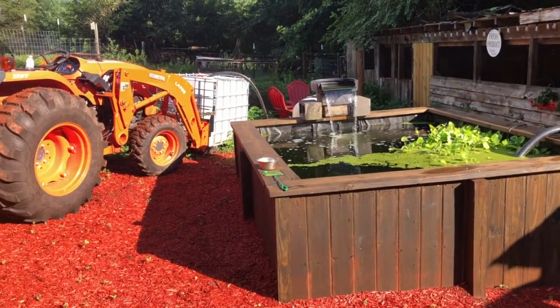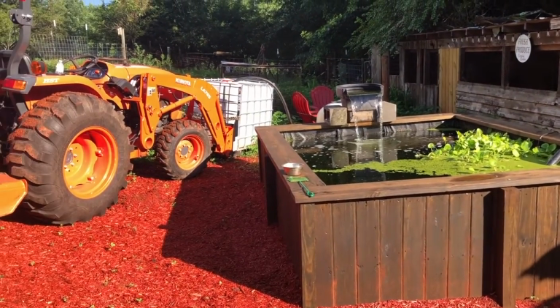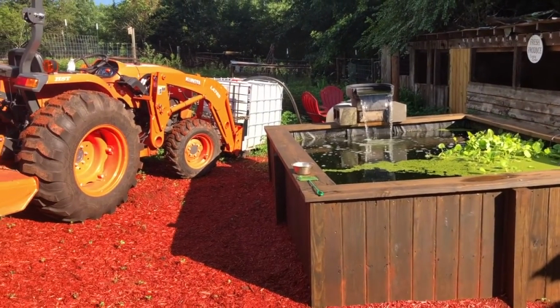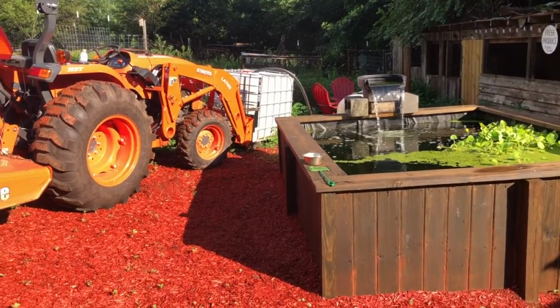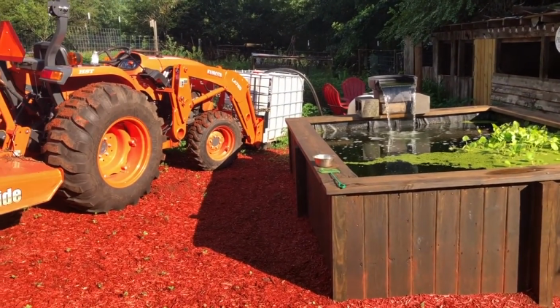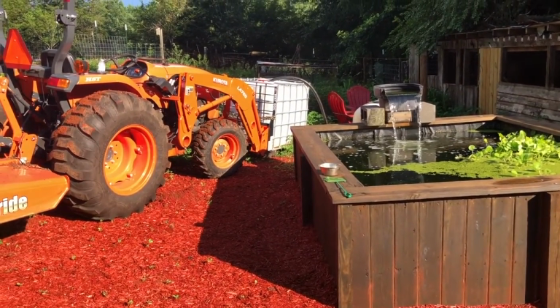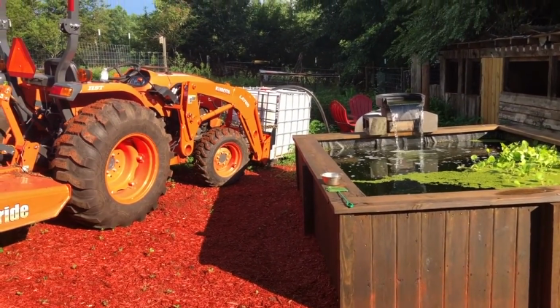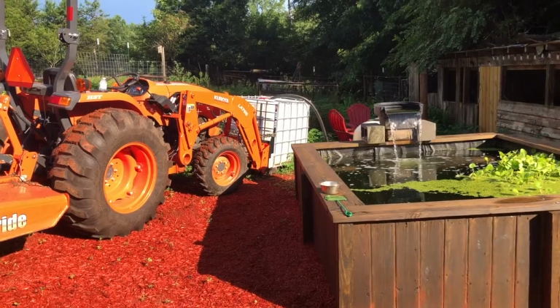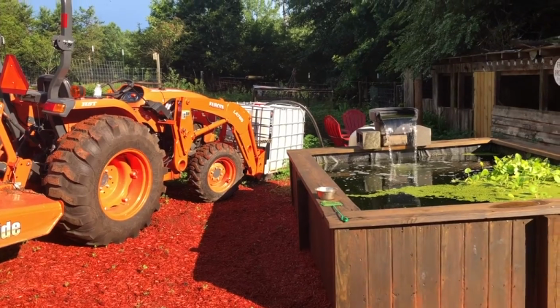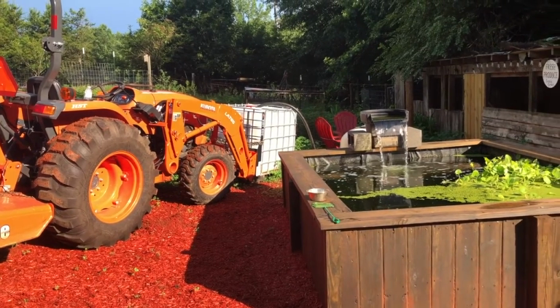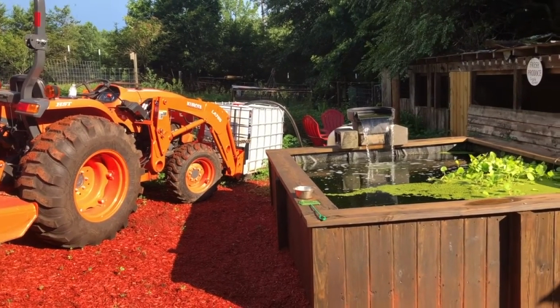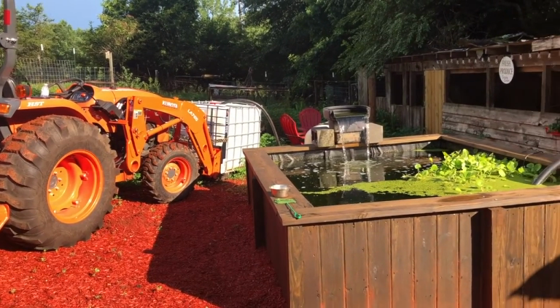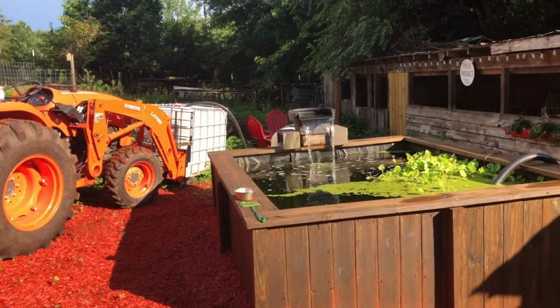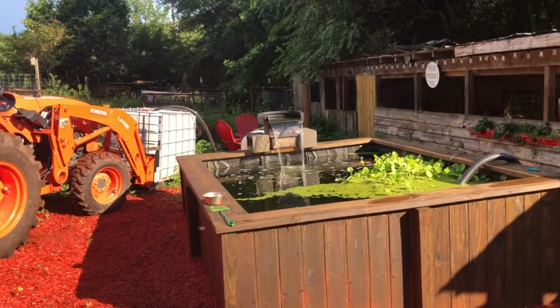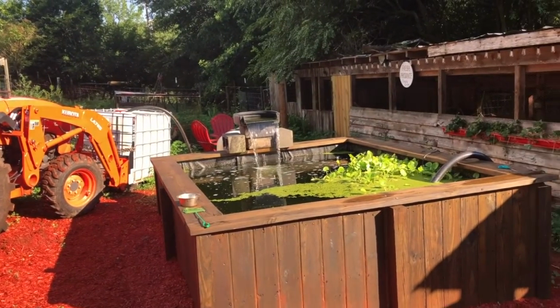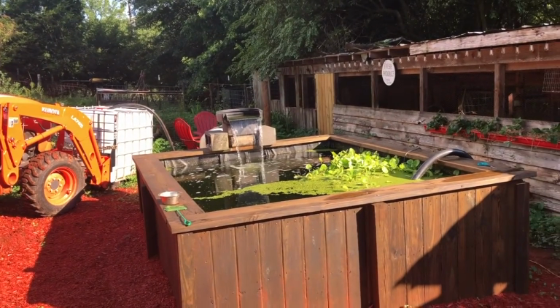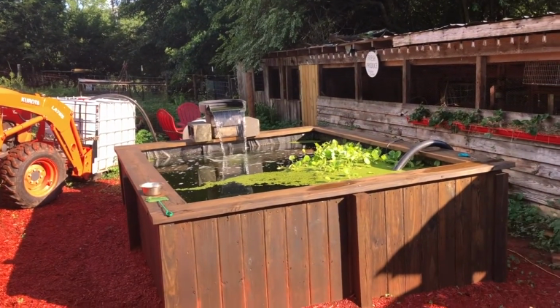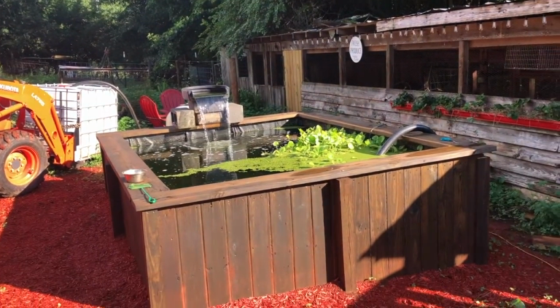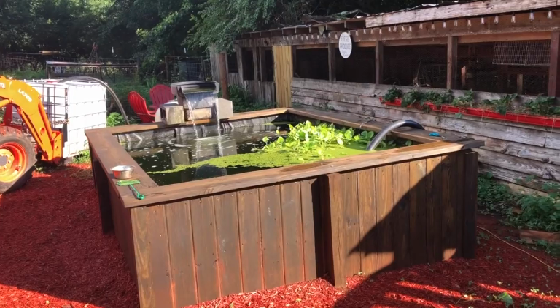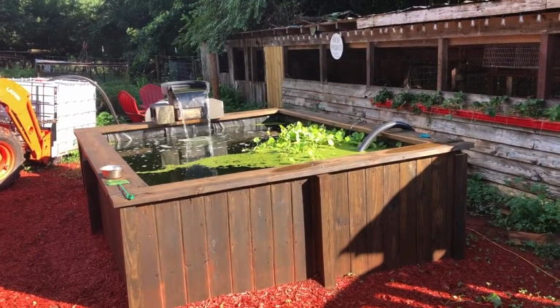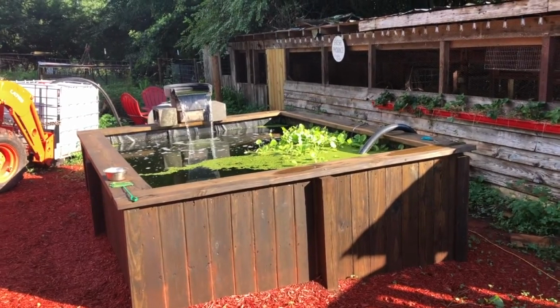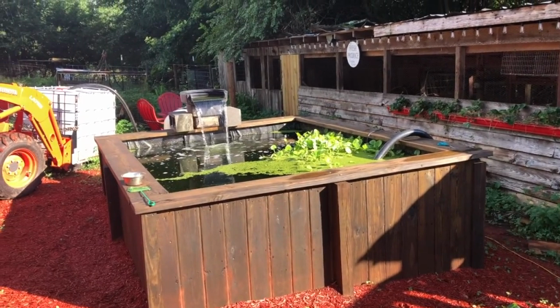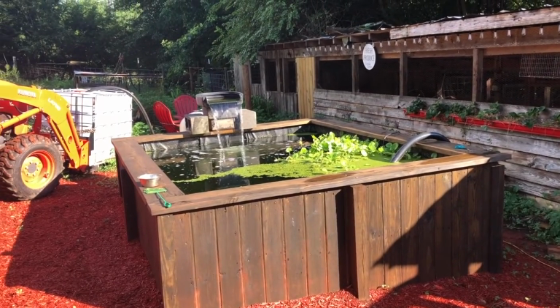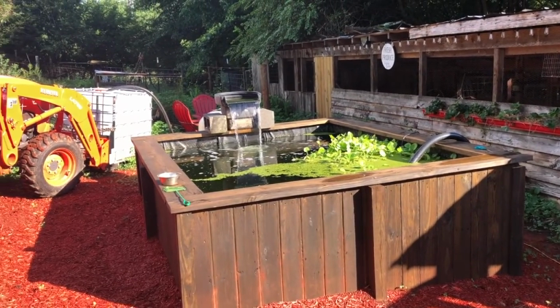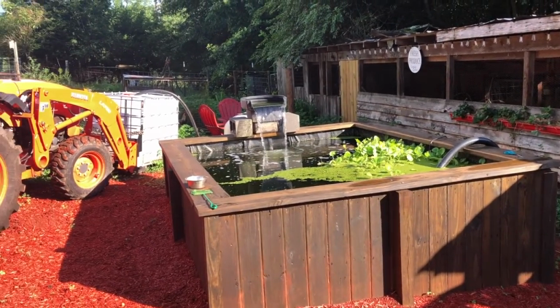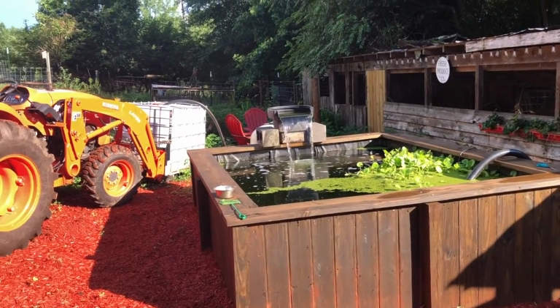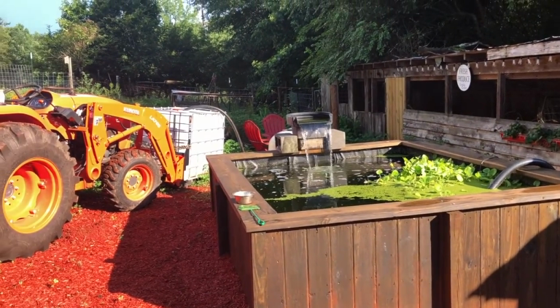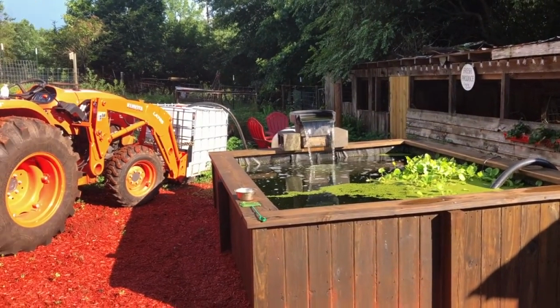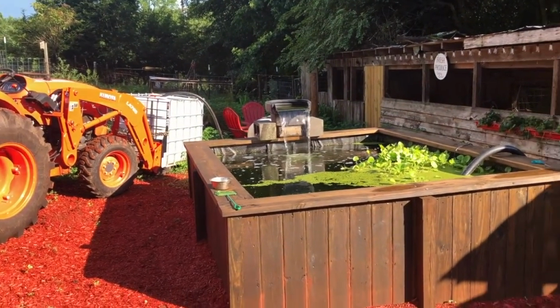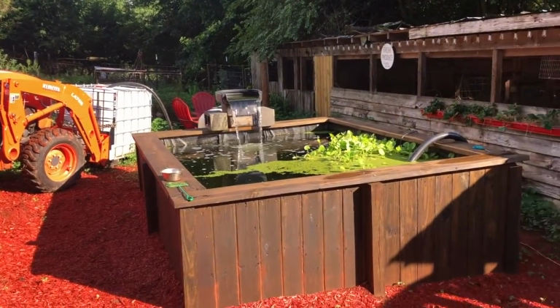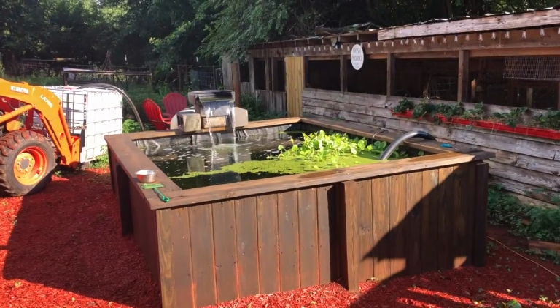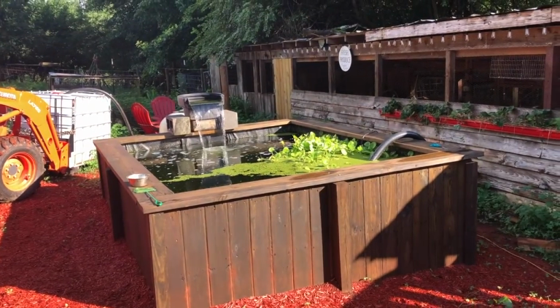You see I got the tractor, I got the coat. I'll be taking out 200 gallons. I'm going to take that and put it on my pastures. I think that is an awesome resource.